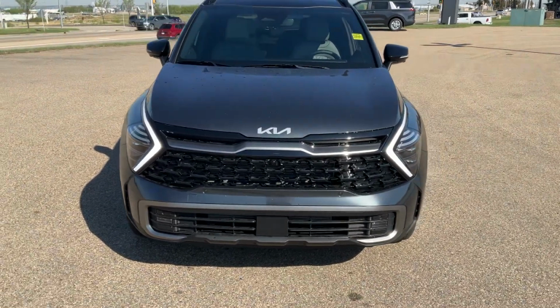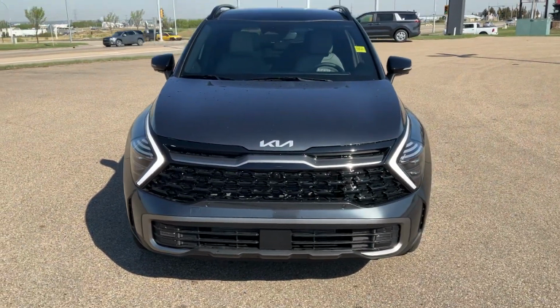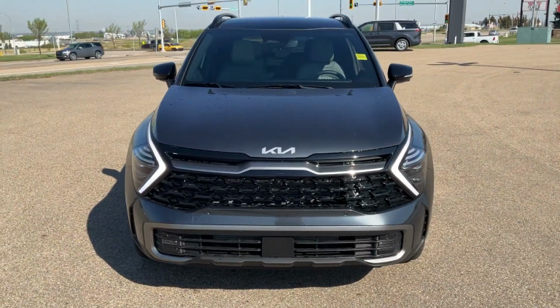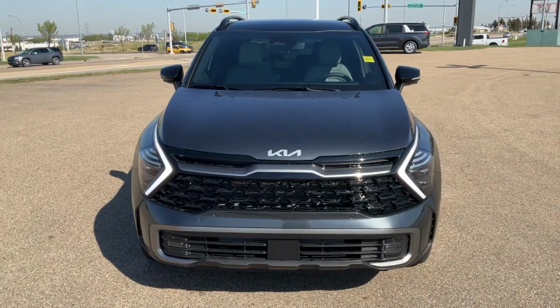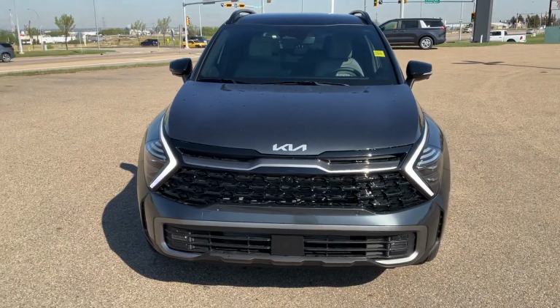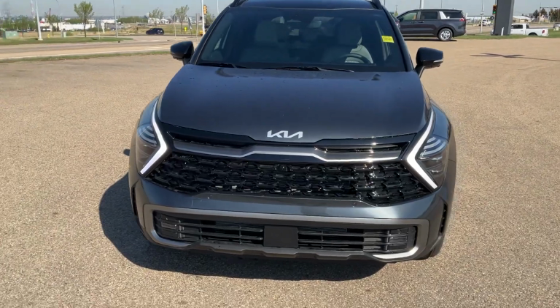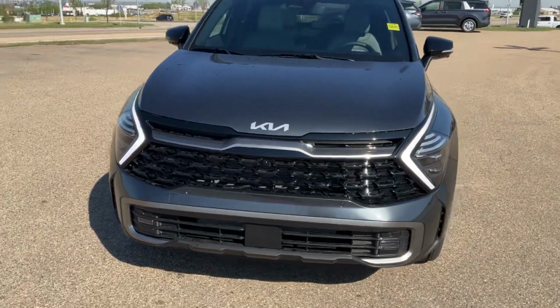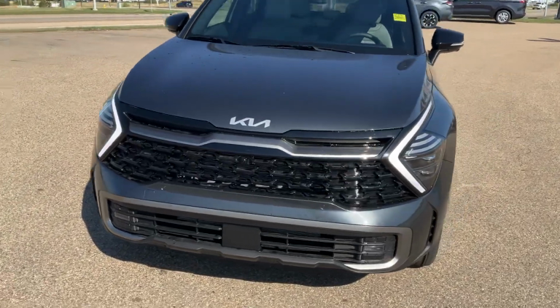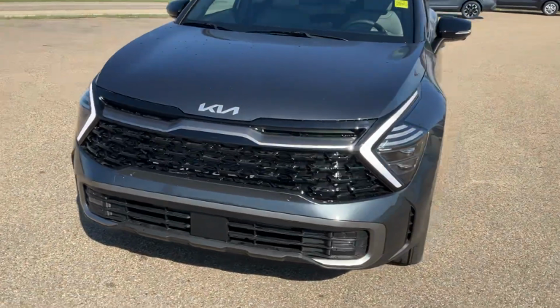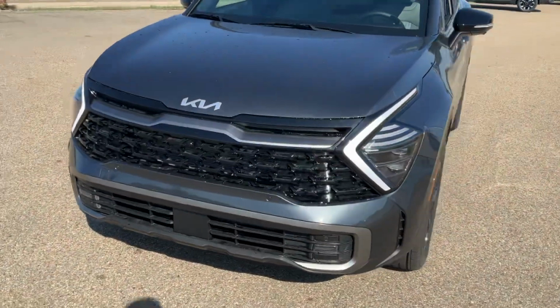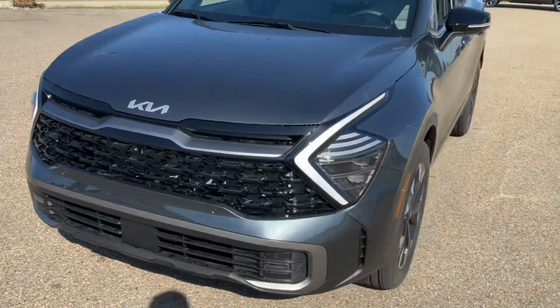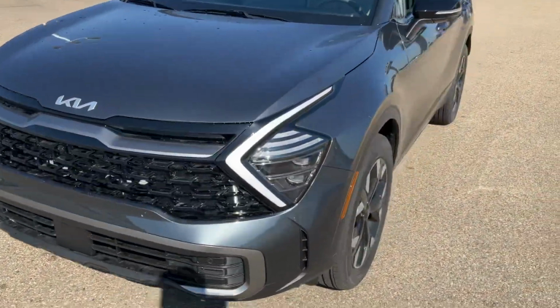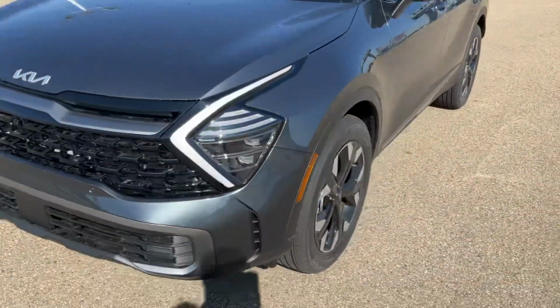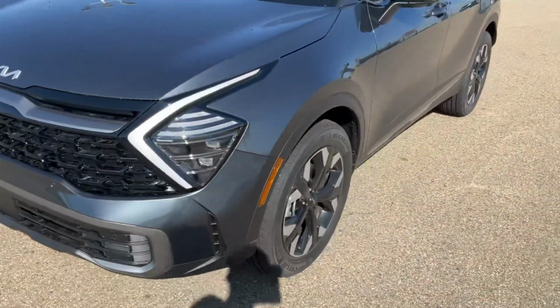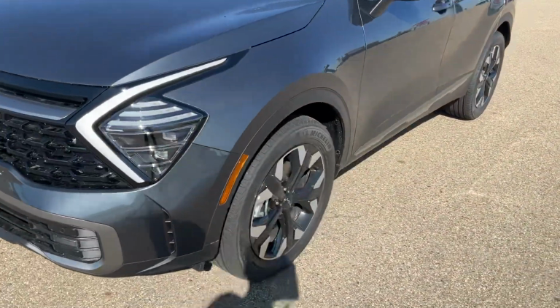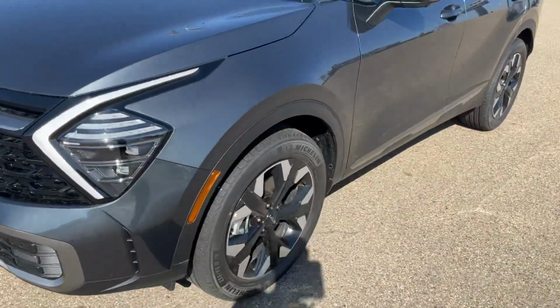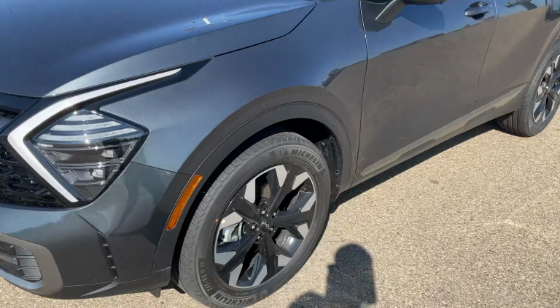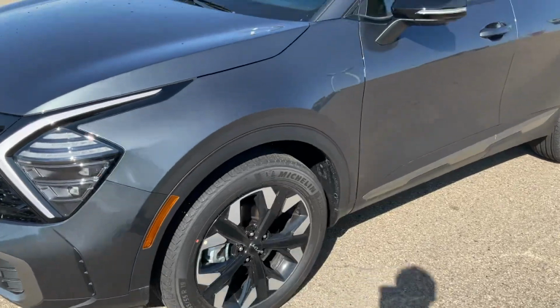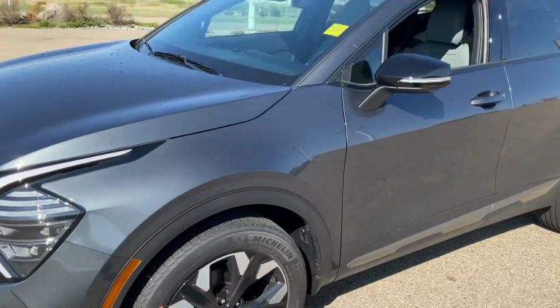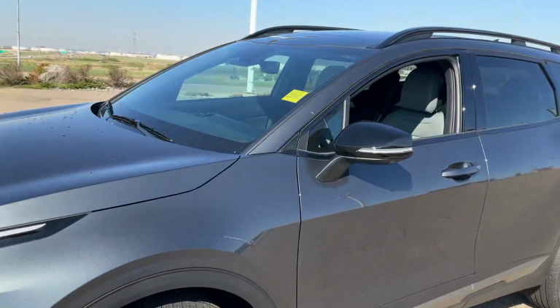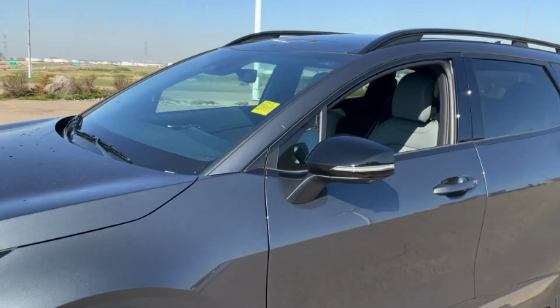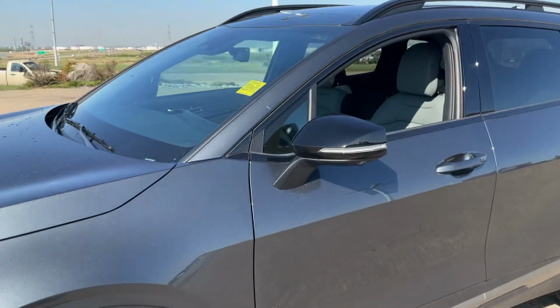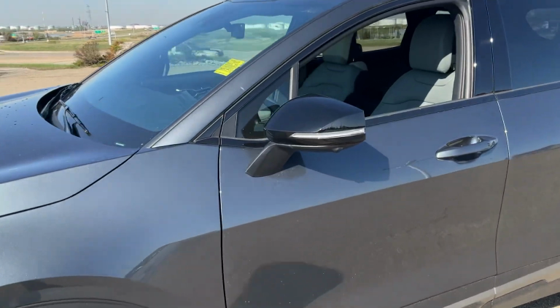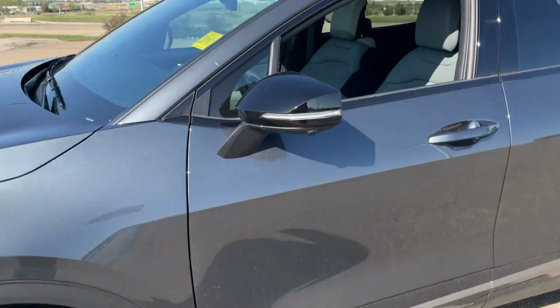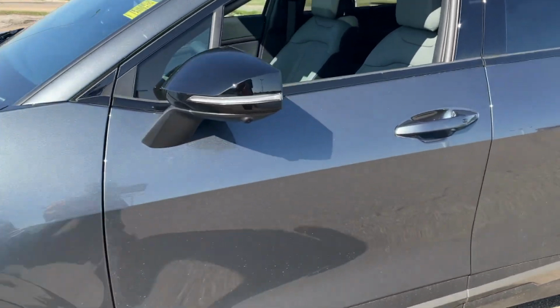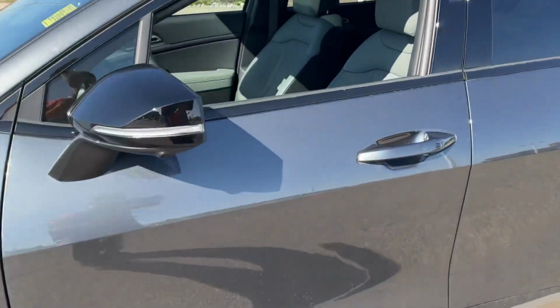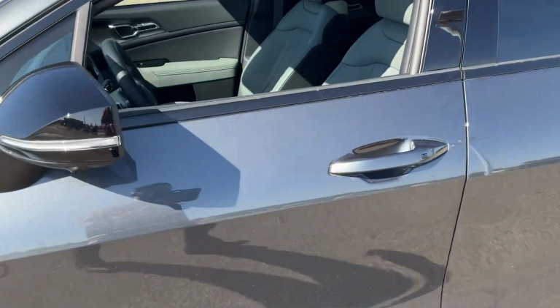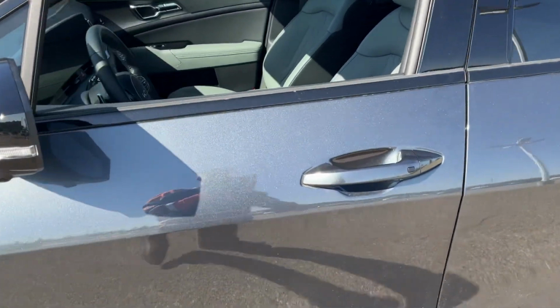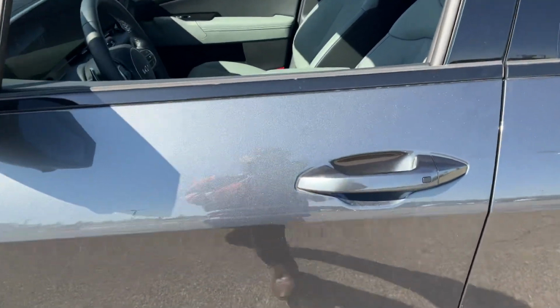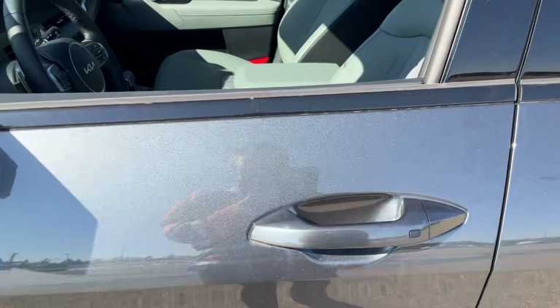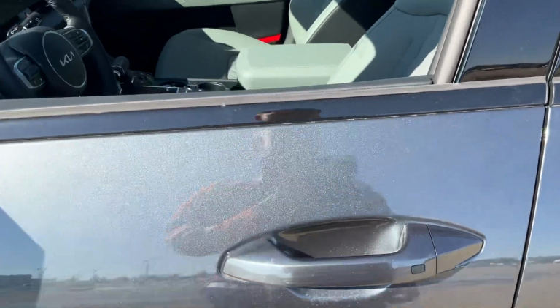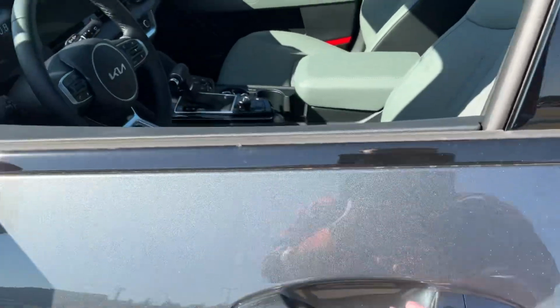In the front you do get your LED headlights coming along to the side, beautiful 19-inch rims with your LED side markers, keyless entry and exit.